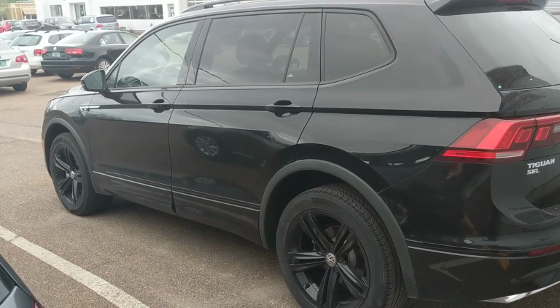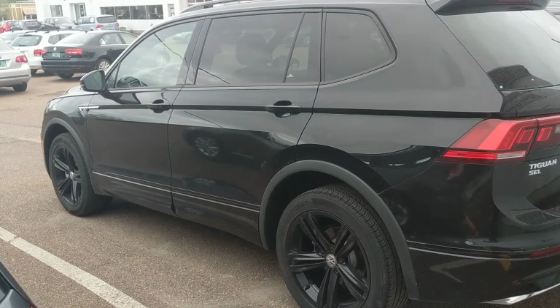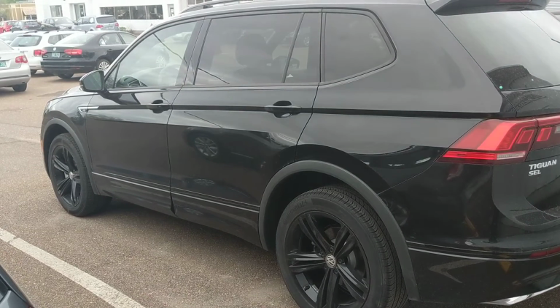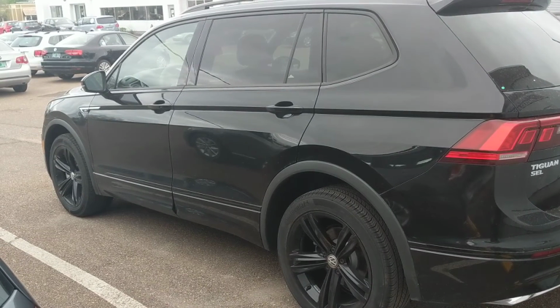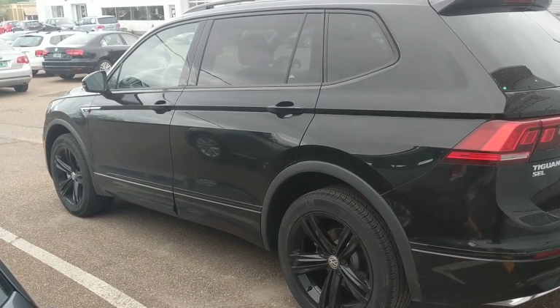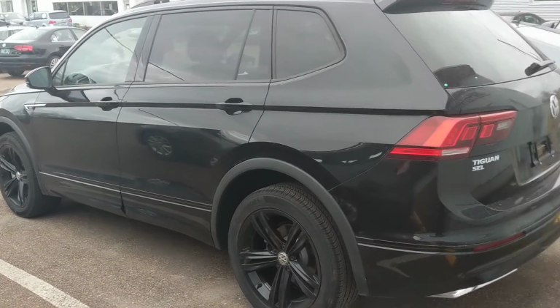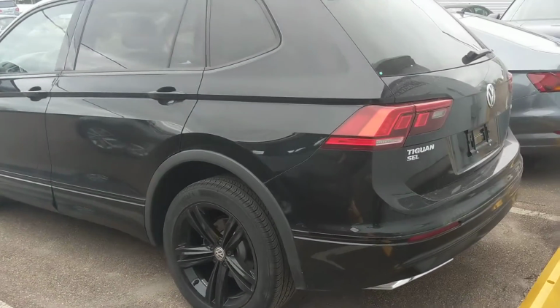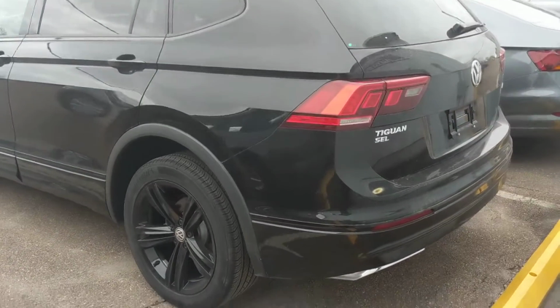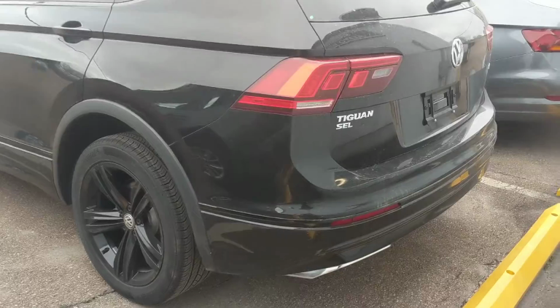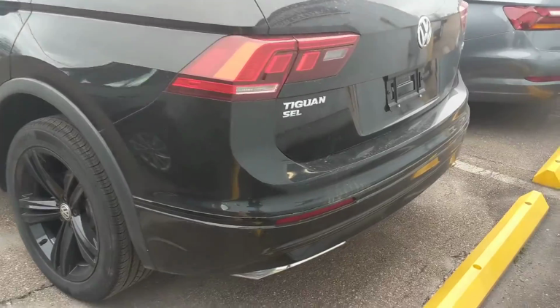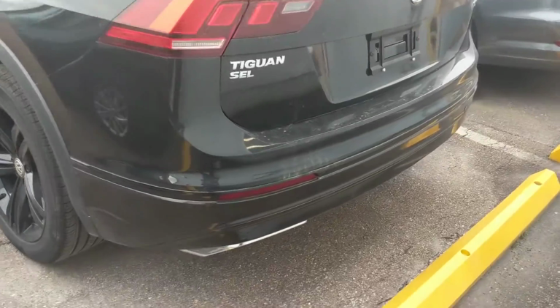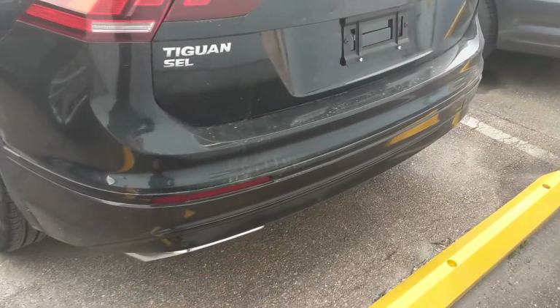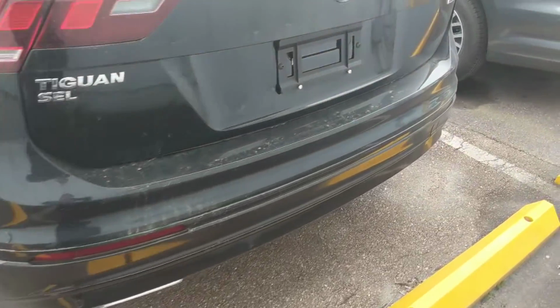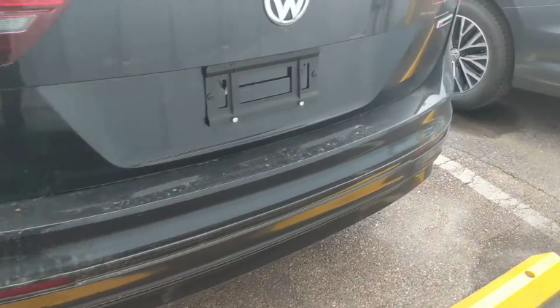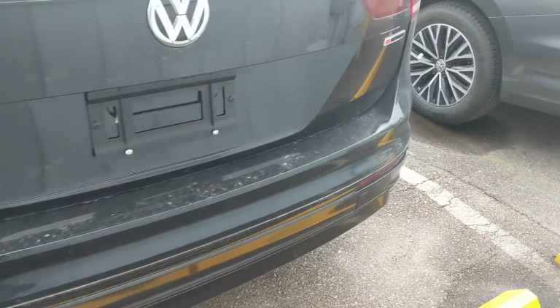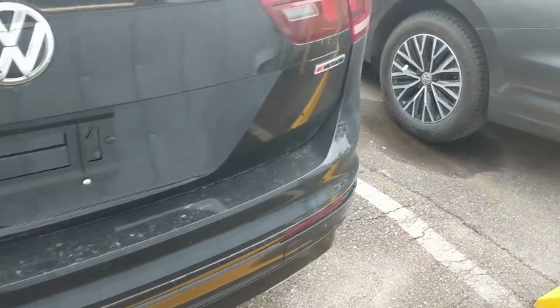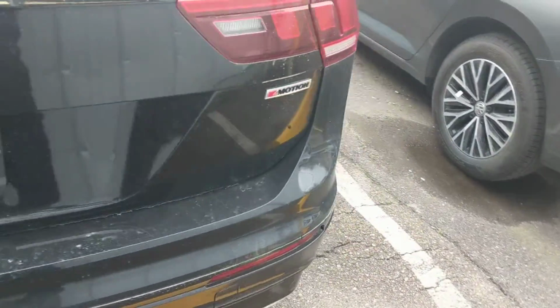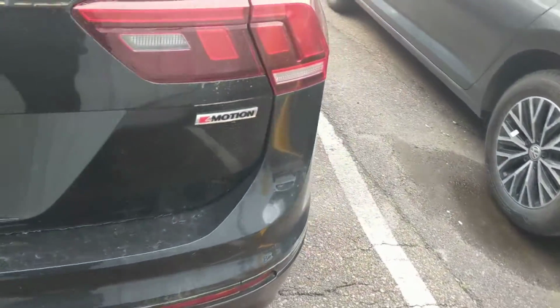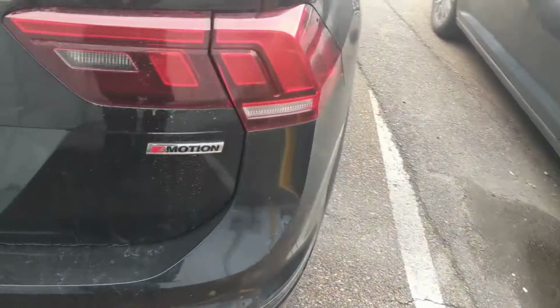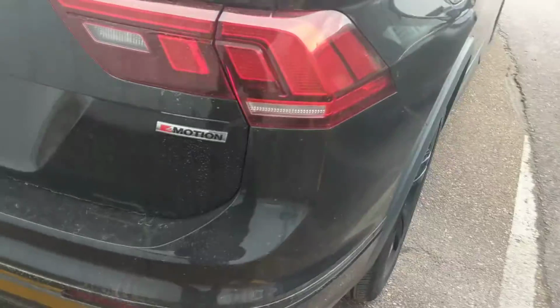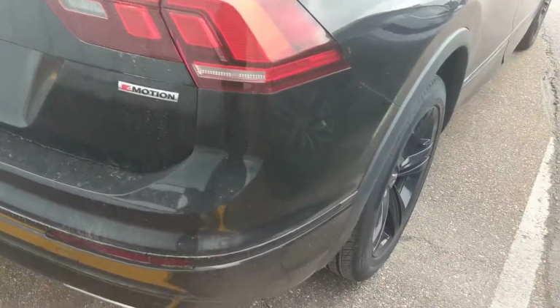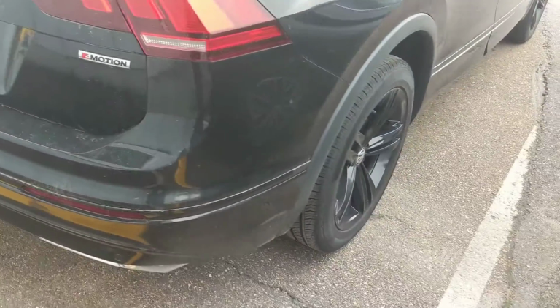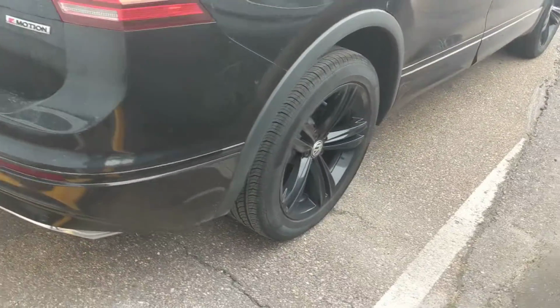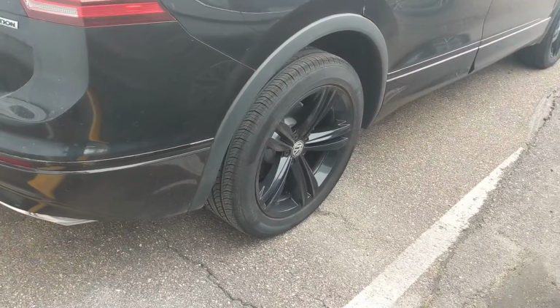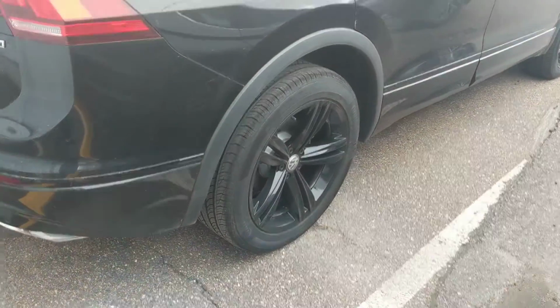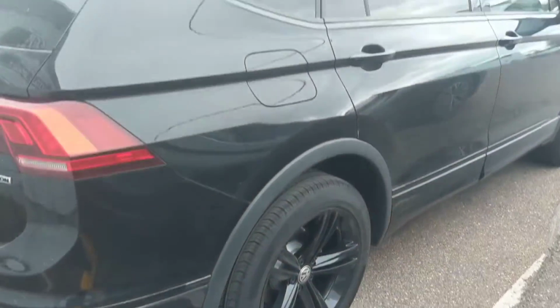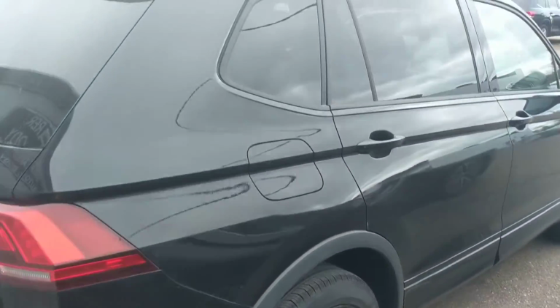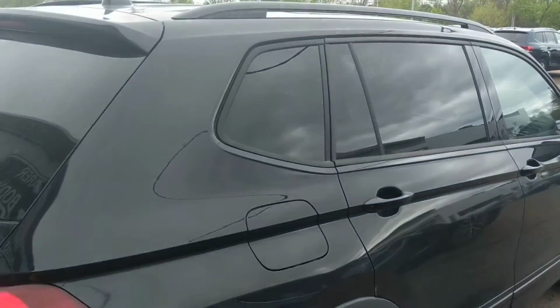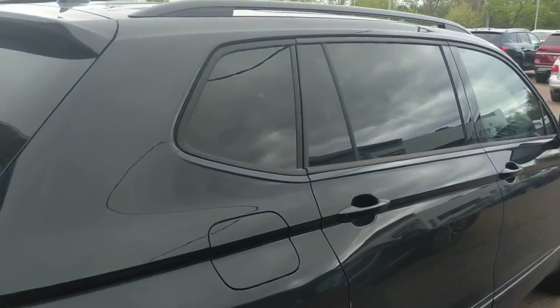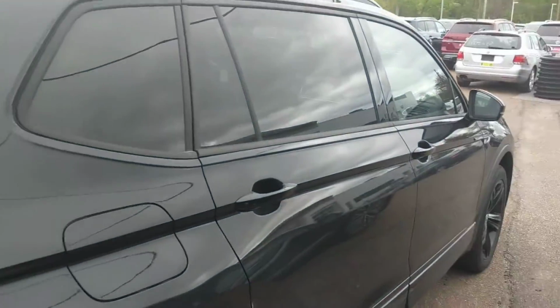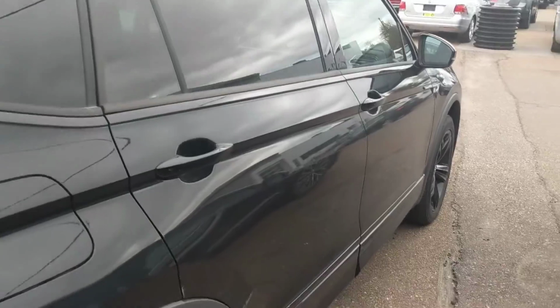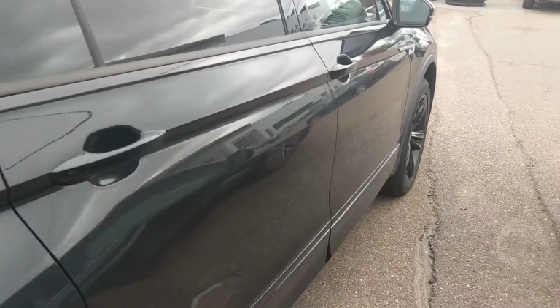We'll figure that out for sure. Interior and a little exterior as we go around — a little bit of chrome accent. The rest of the trim is the blacked out R-Line package, back down to the rims and then all the way around.